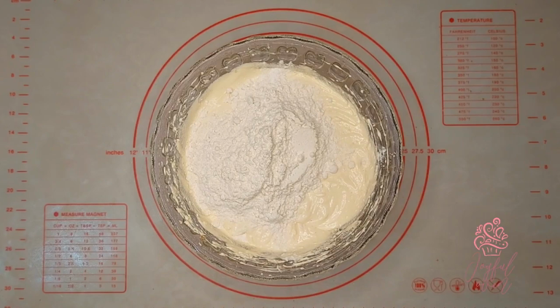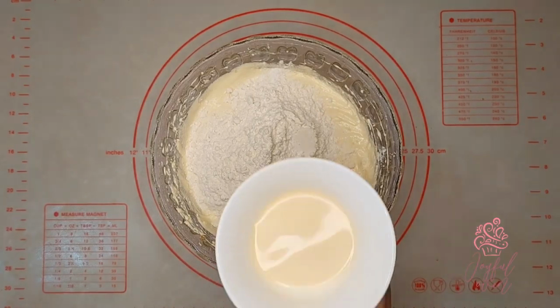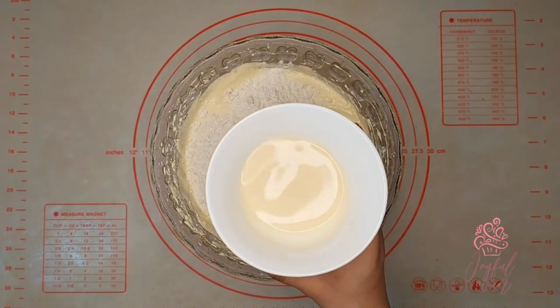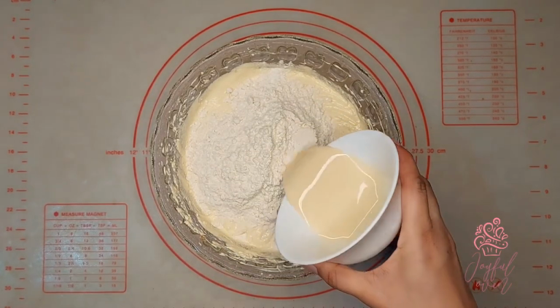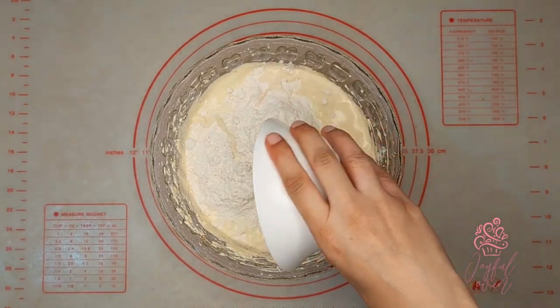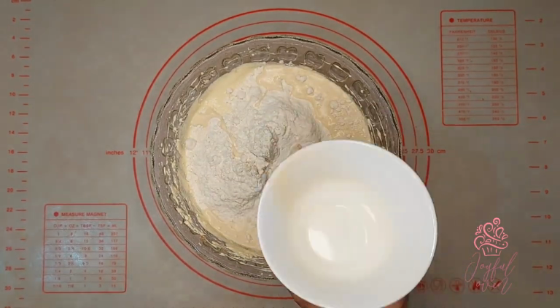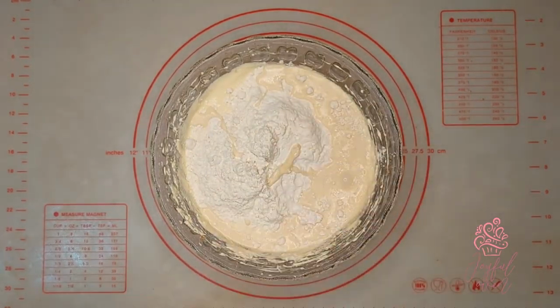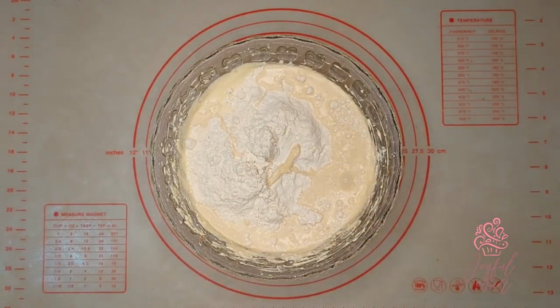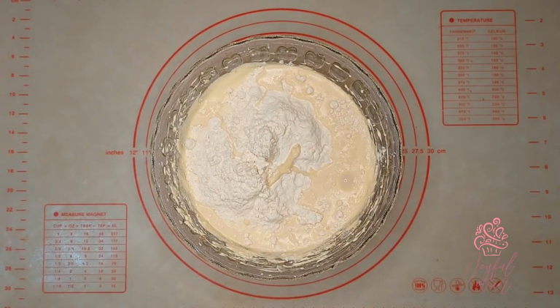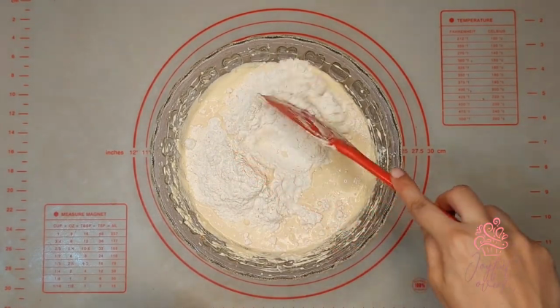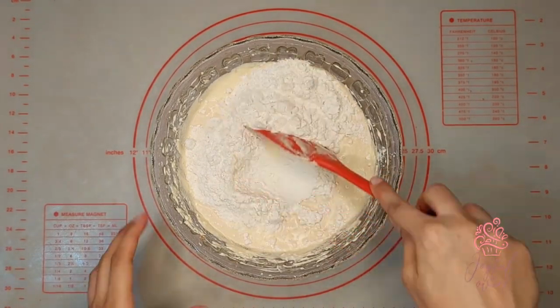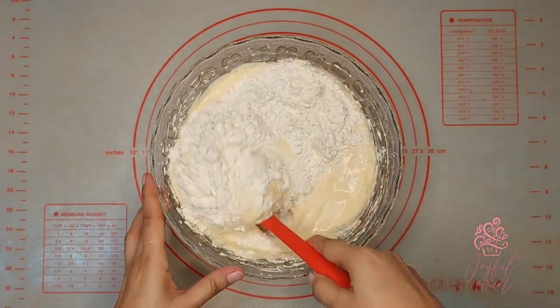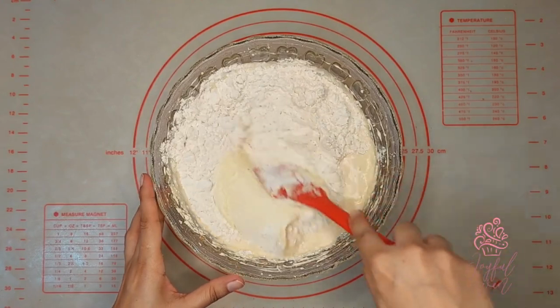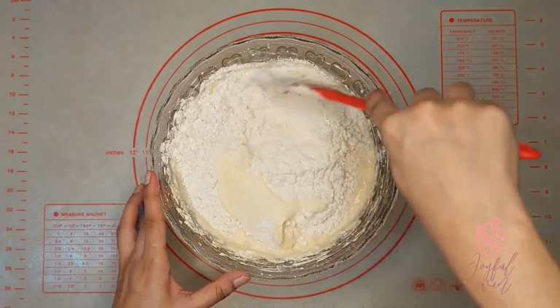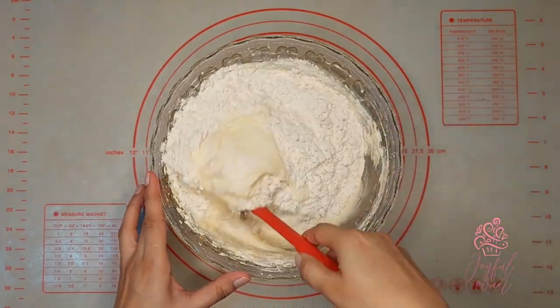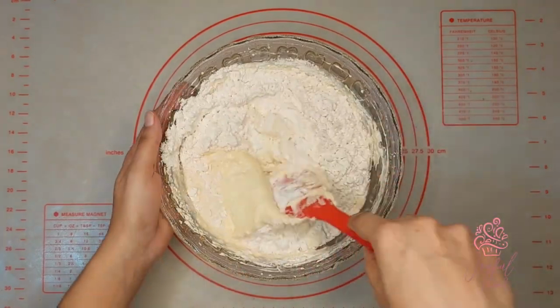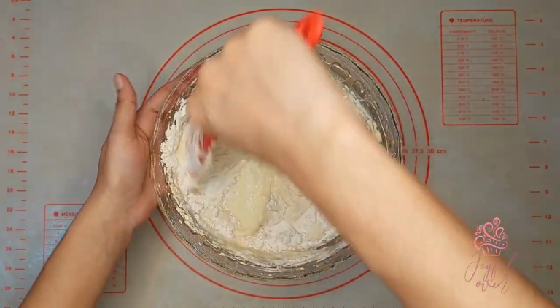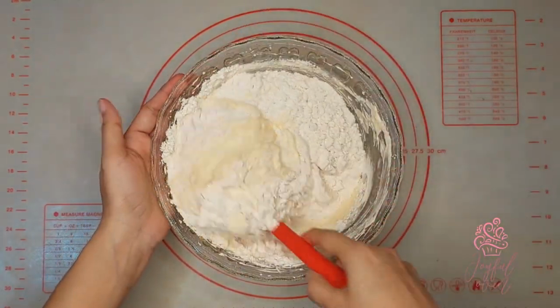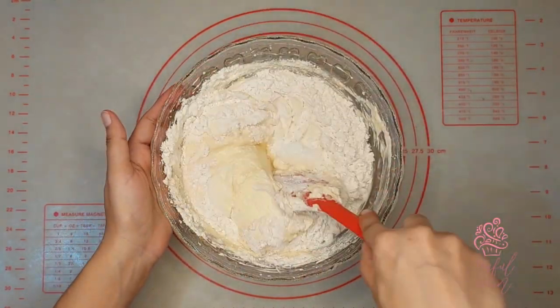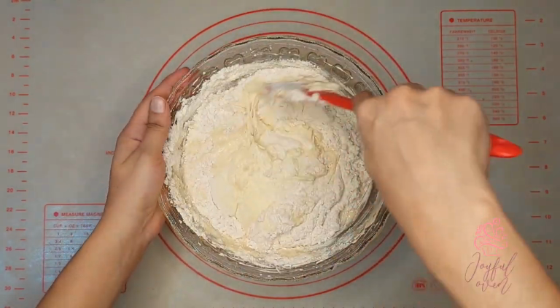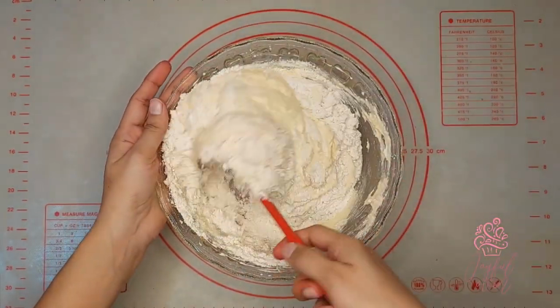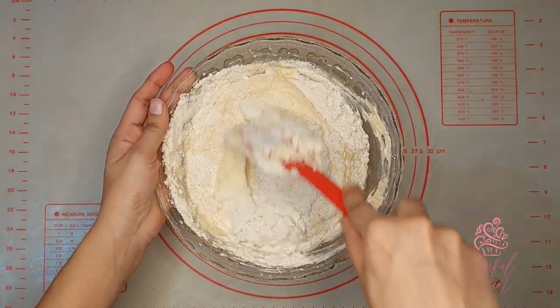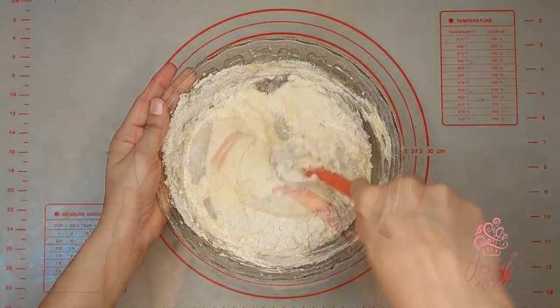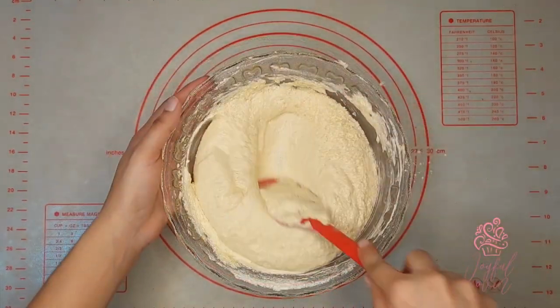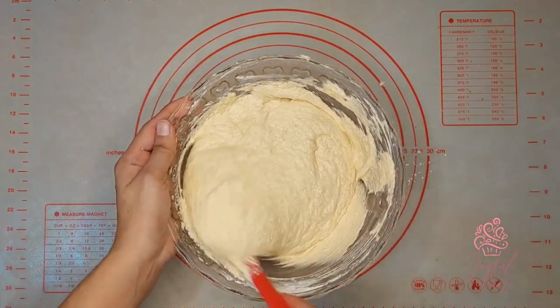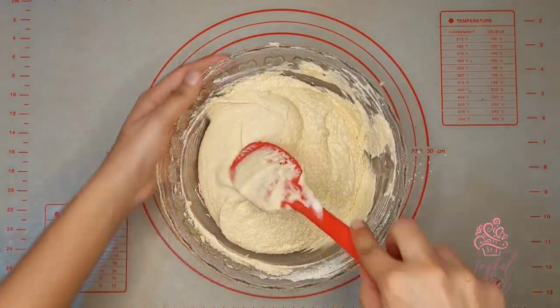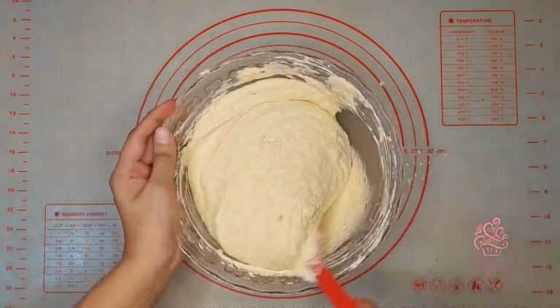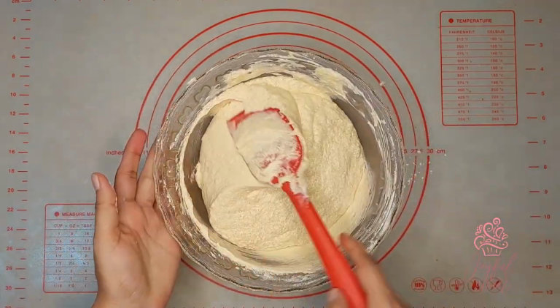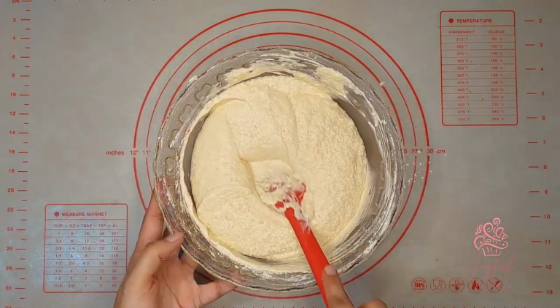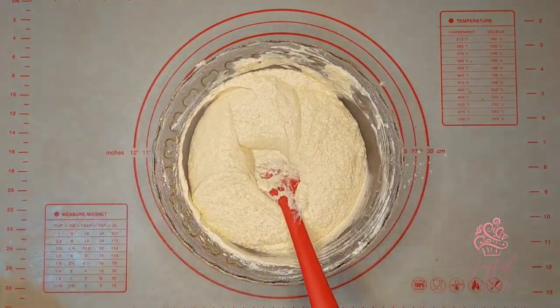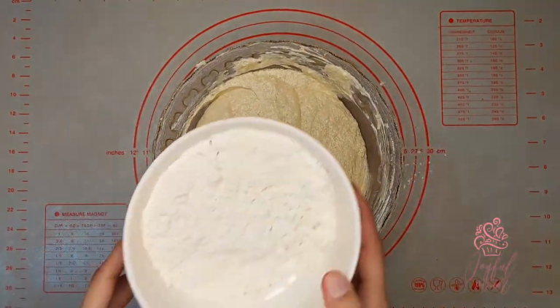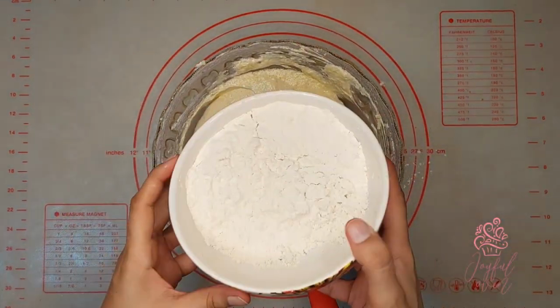Together with the first portion of flour, I'll add in three tablespoons of evaporated milk. To give me a really light and airy cake, I'm going to fold my dry ingredients into the cake batter.